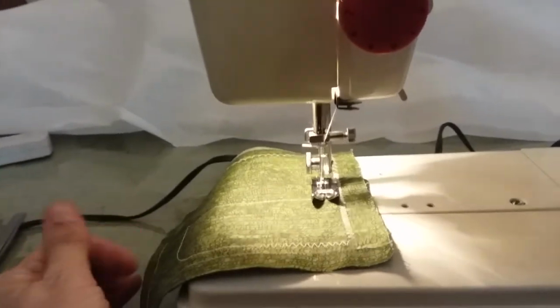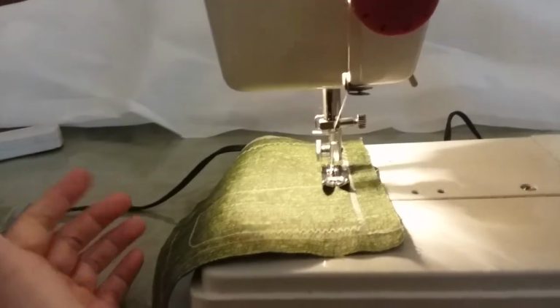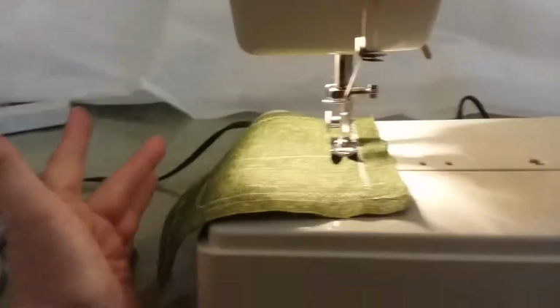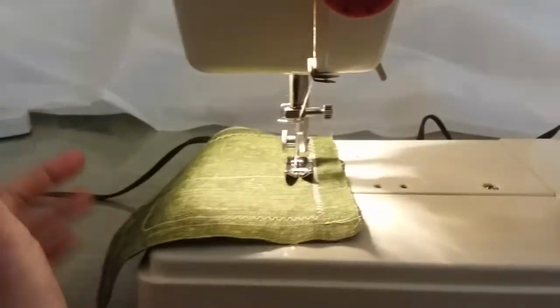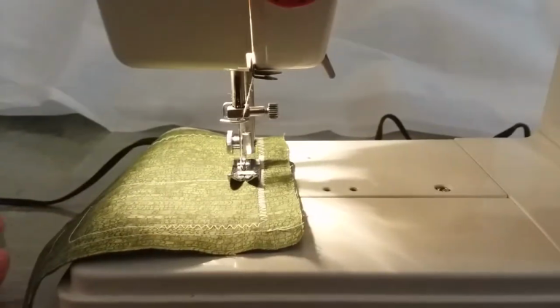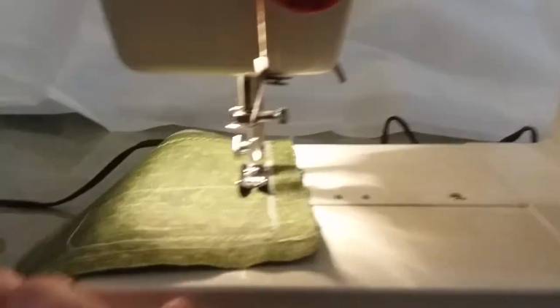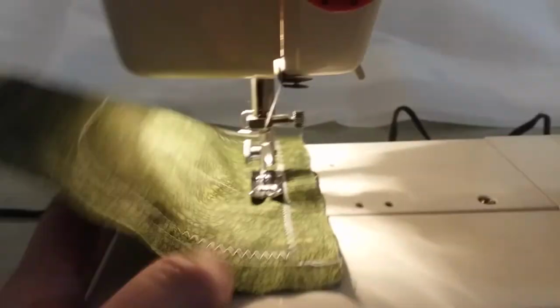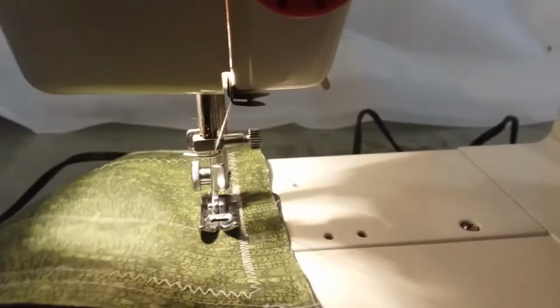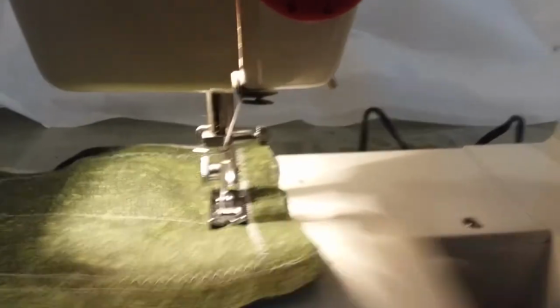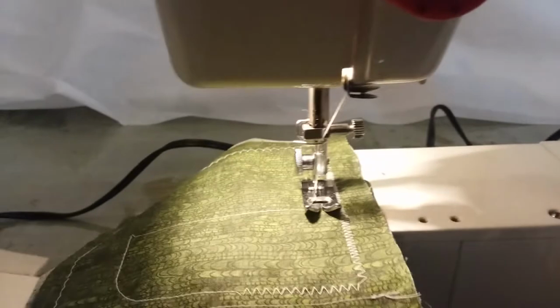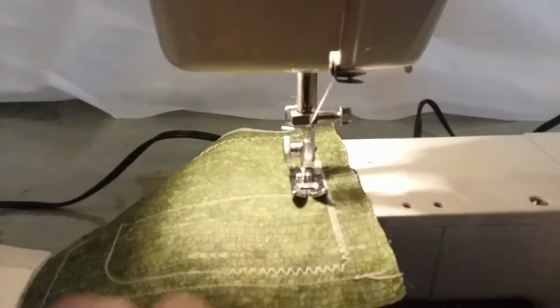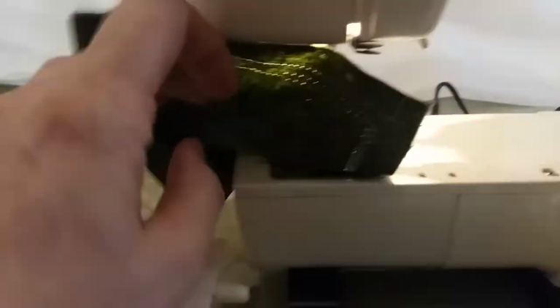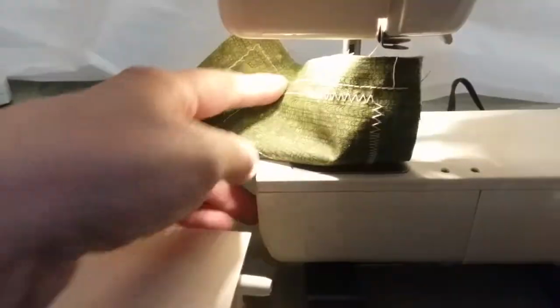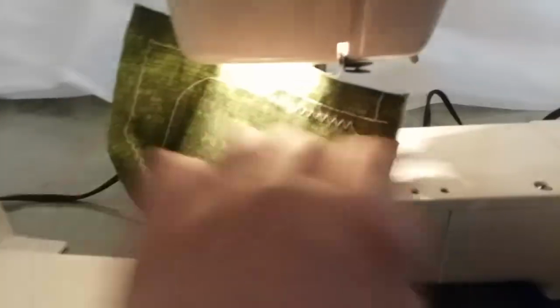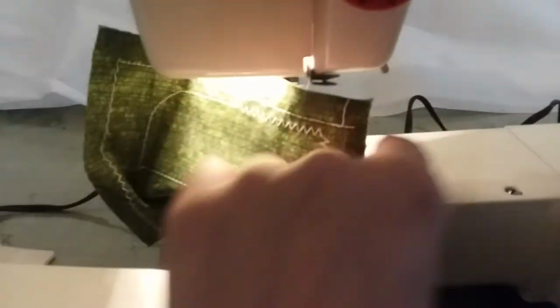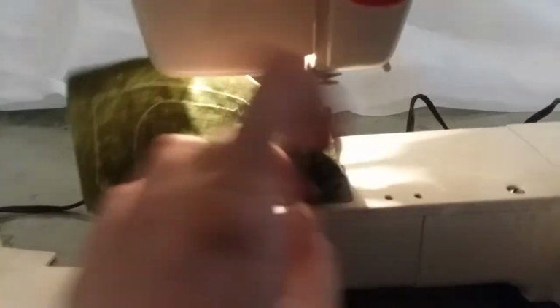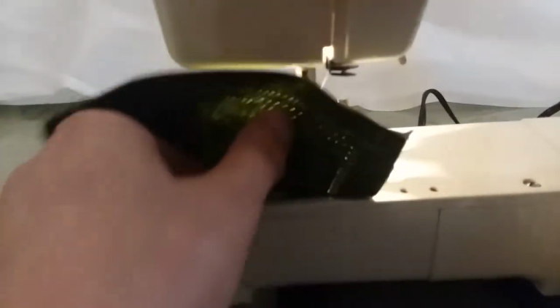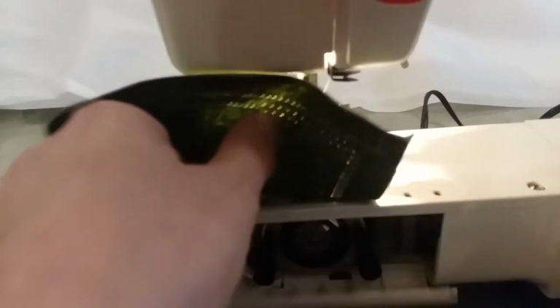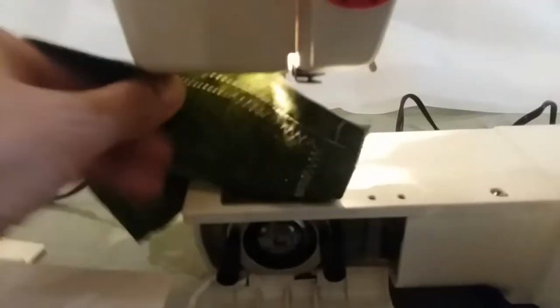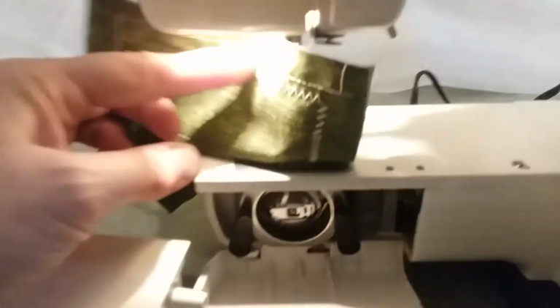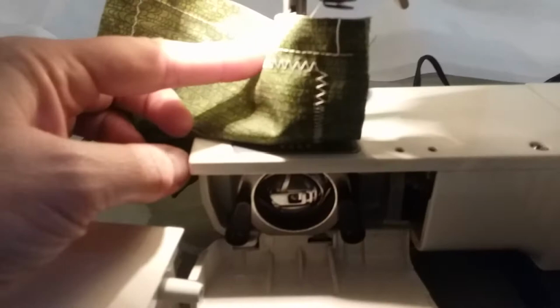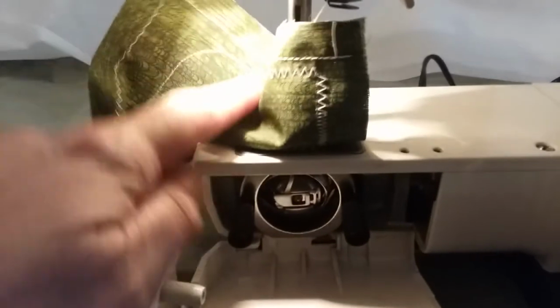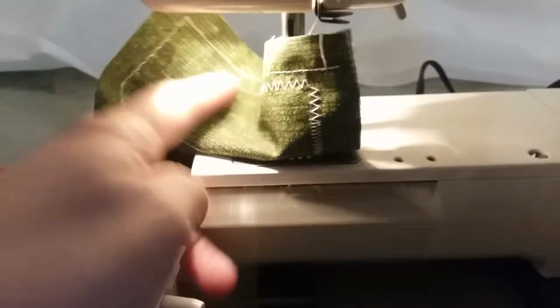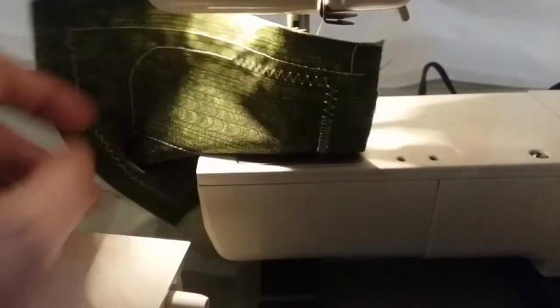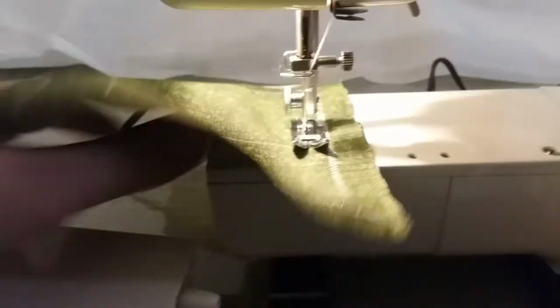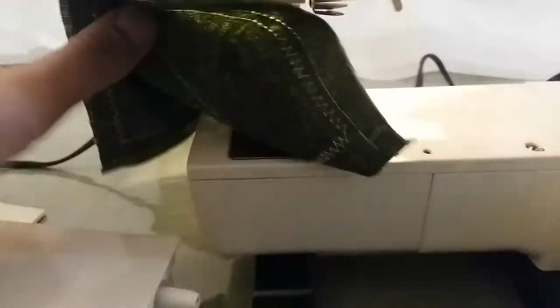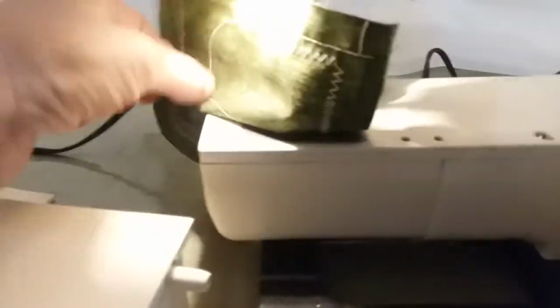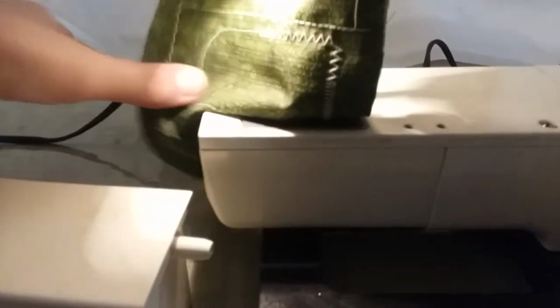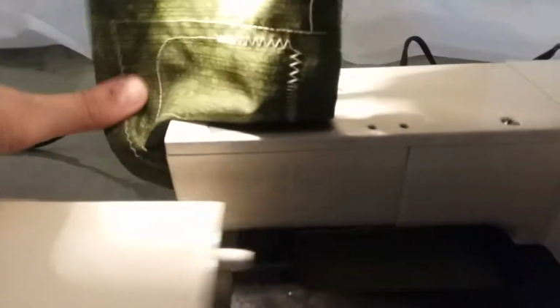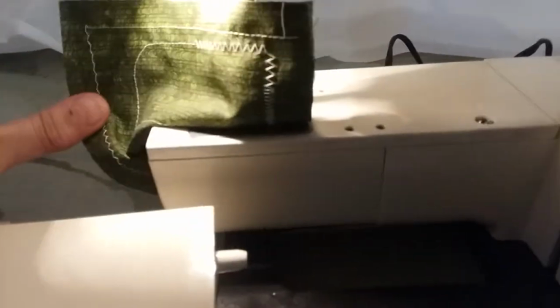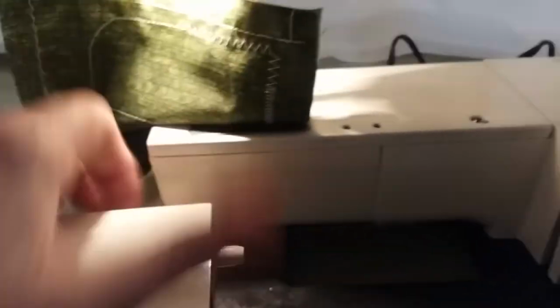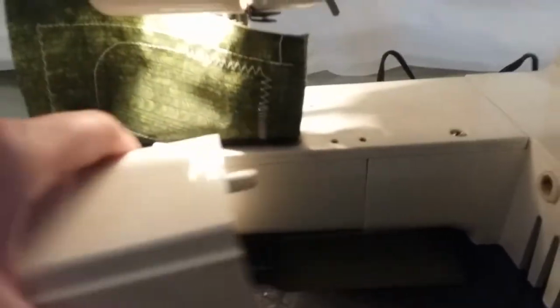This is the bottom feed. You slide this little guy off to be able to do your sleeves and pant legs — and there's your bottom feed right there. Then you close that back up when you're done.